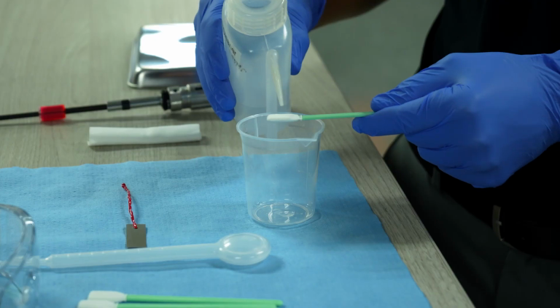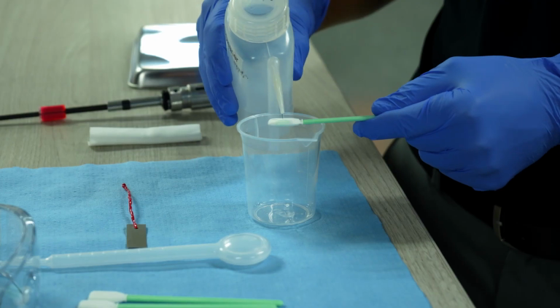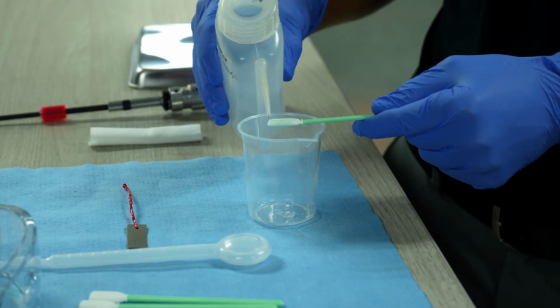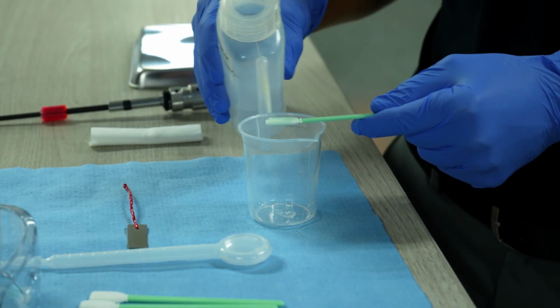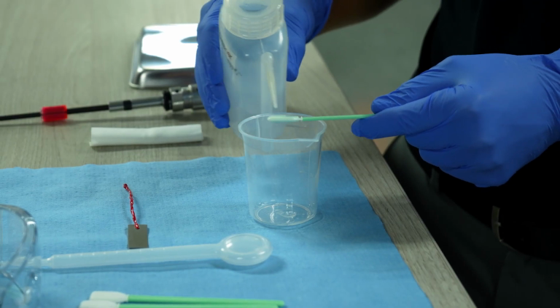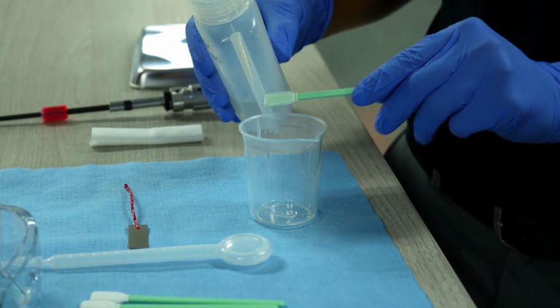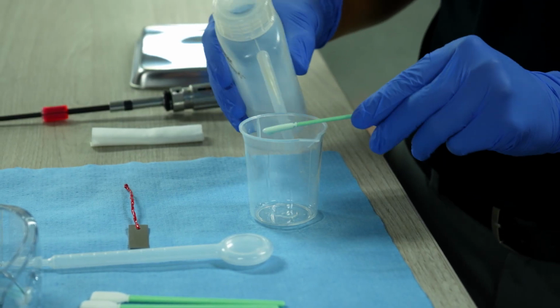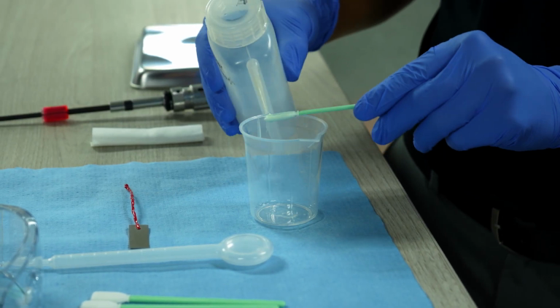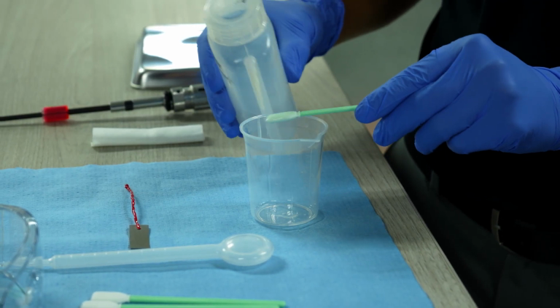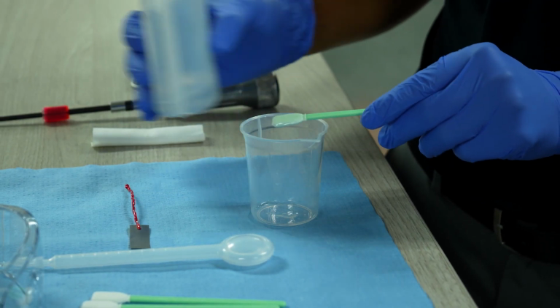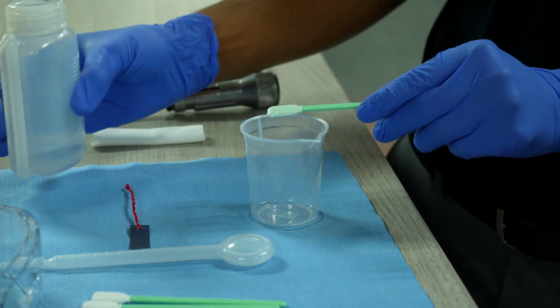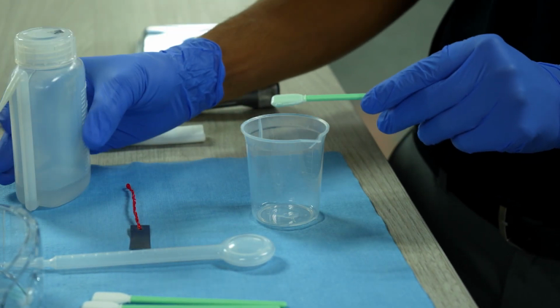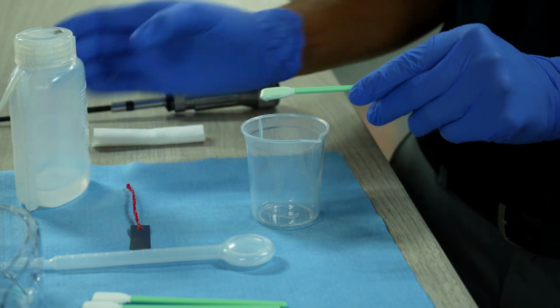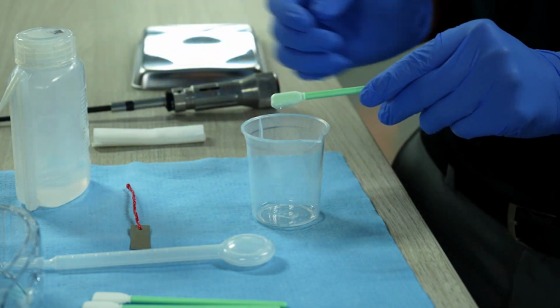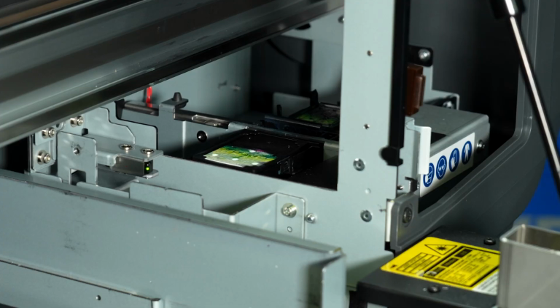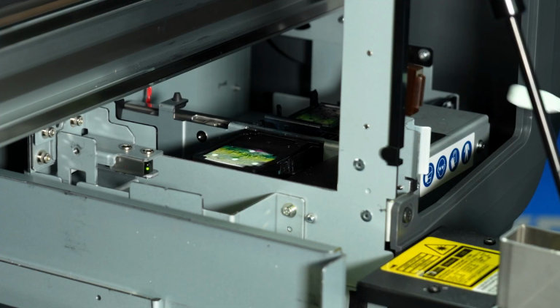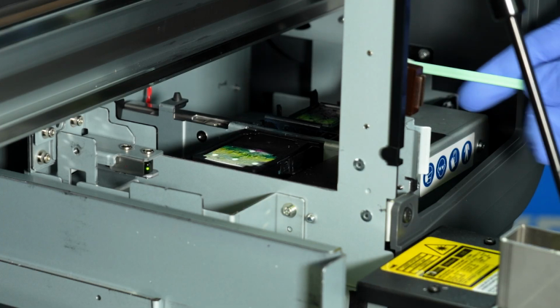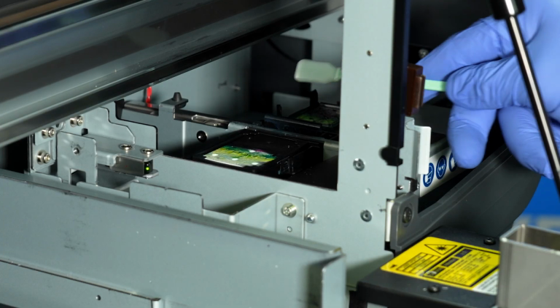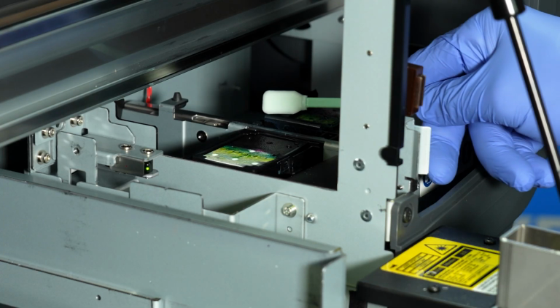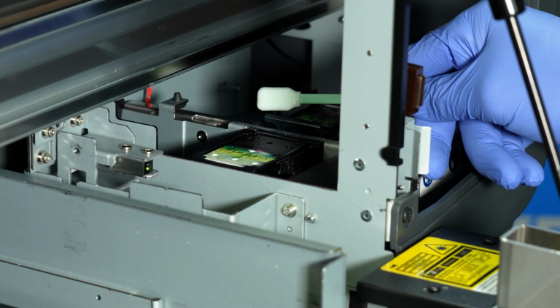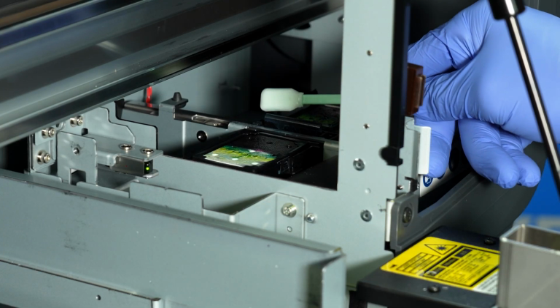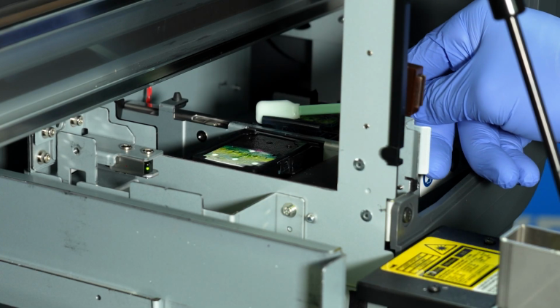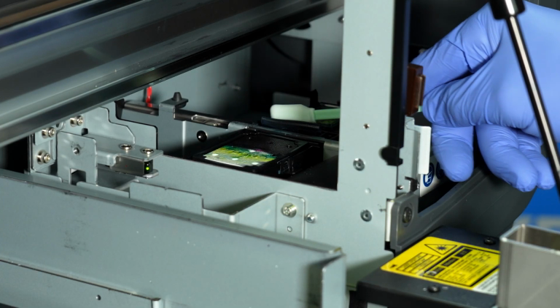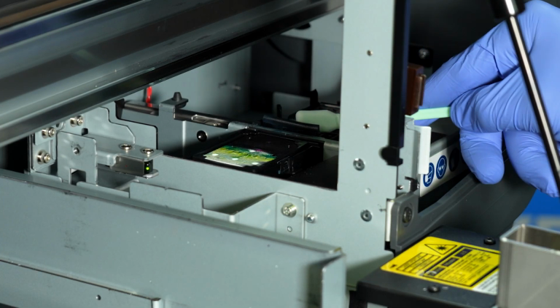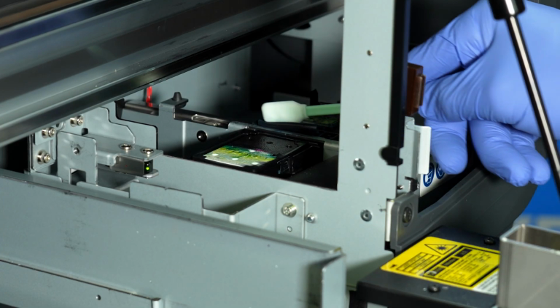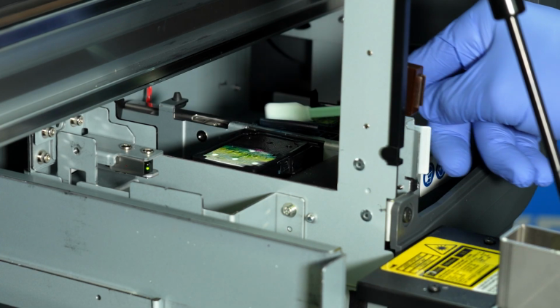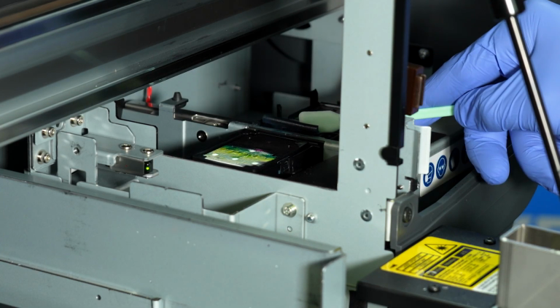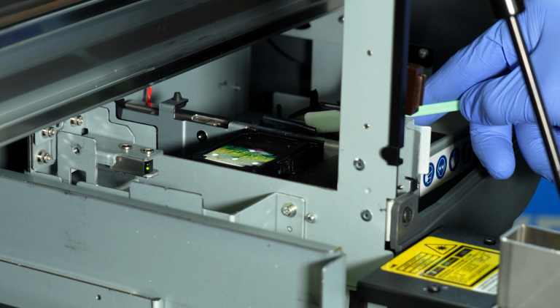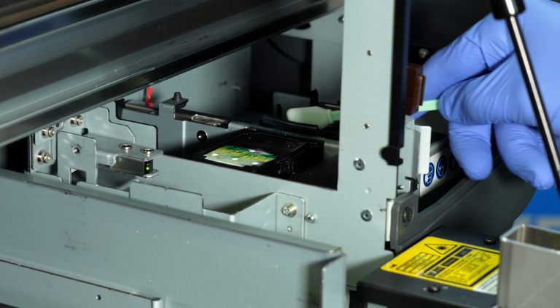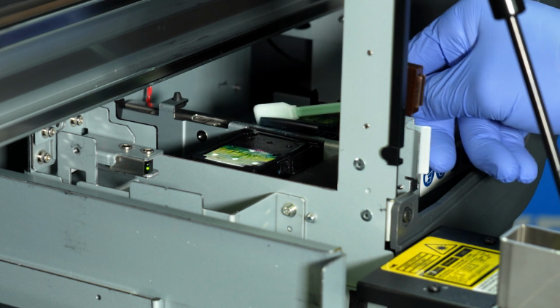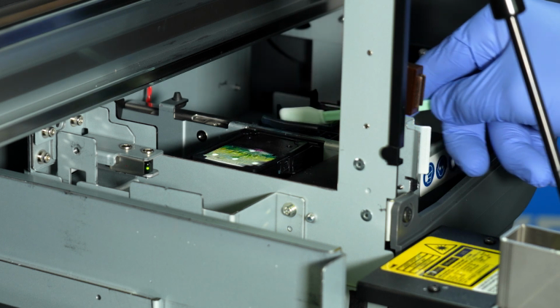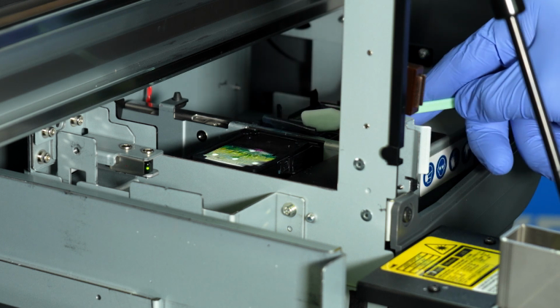With a new swab soaked in cleaning solution, we are going to clean the wiper blade. In a back-and-forth motion, rub the swab on the wiper blade to remove any ink from the surface.